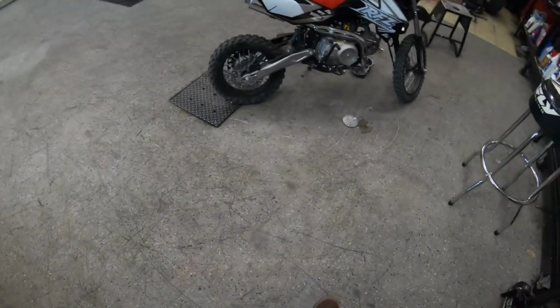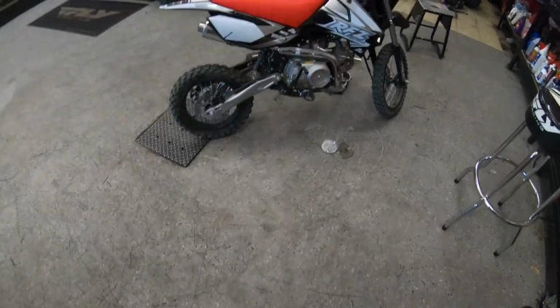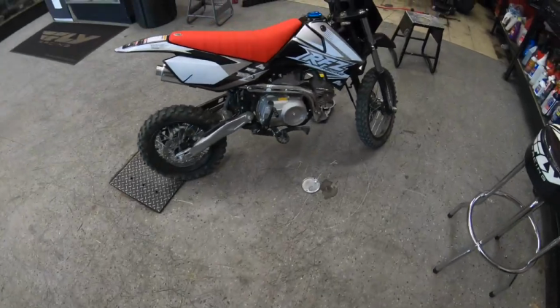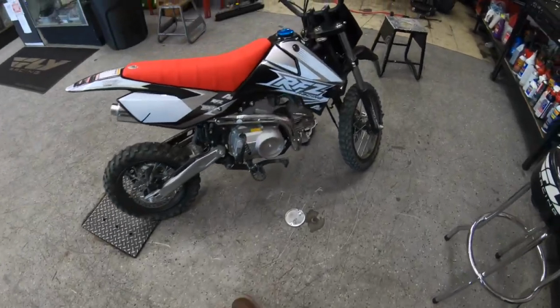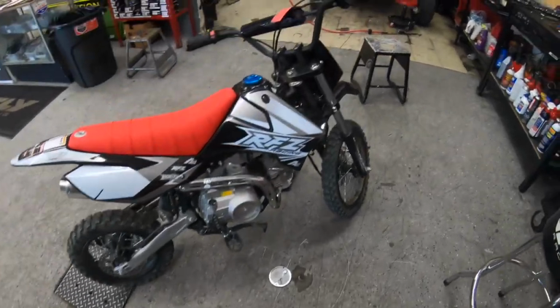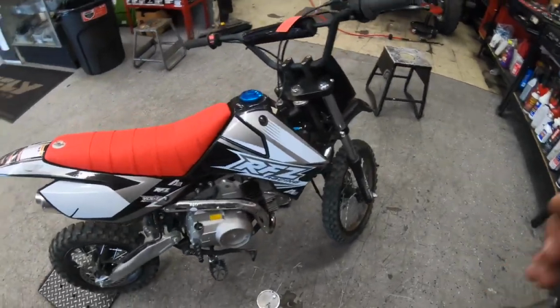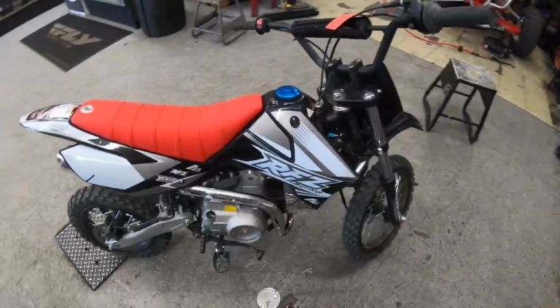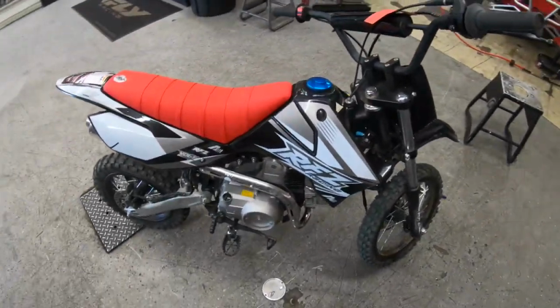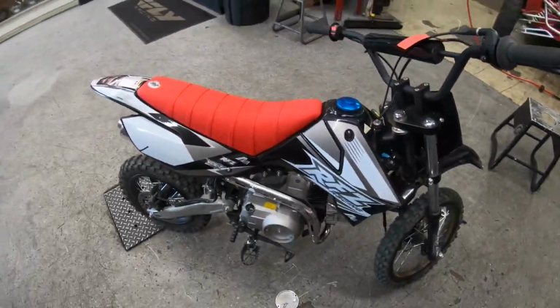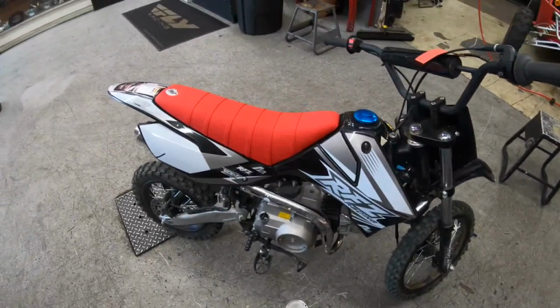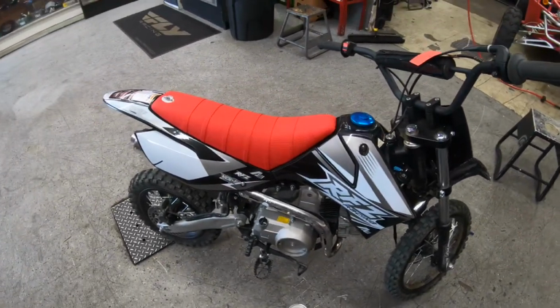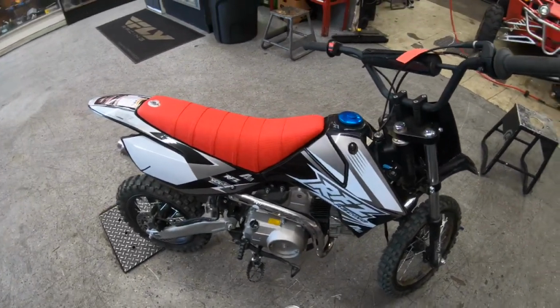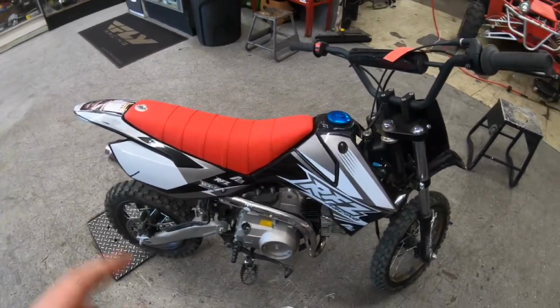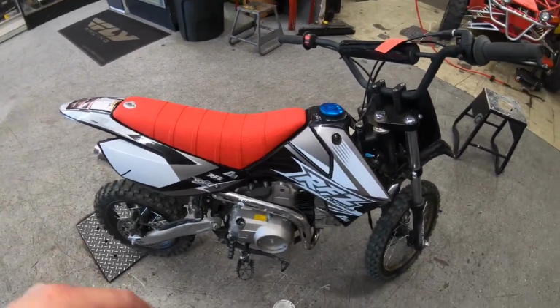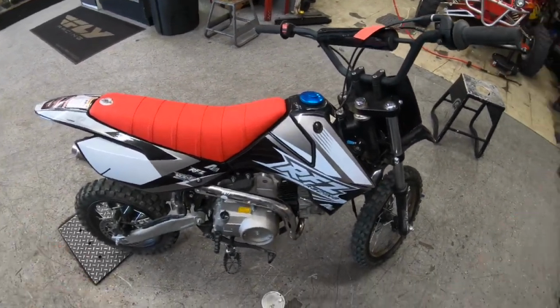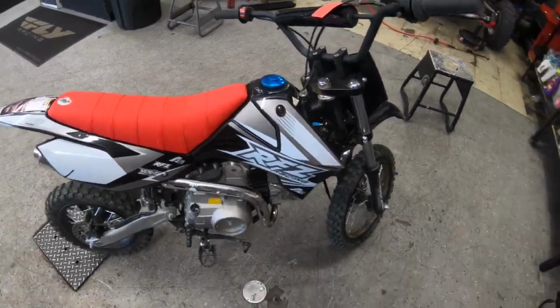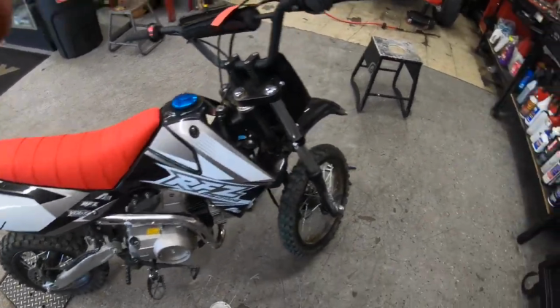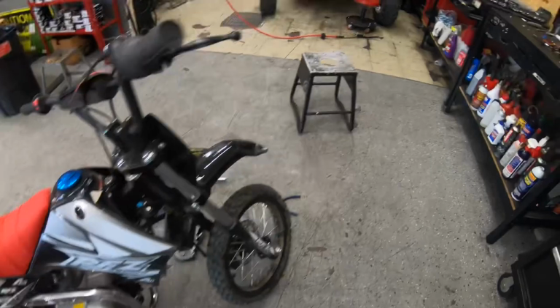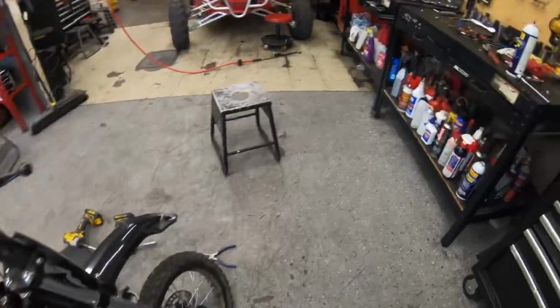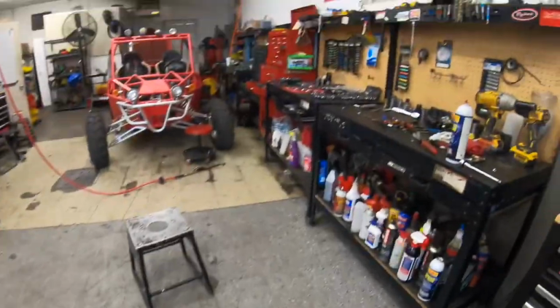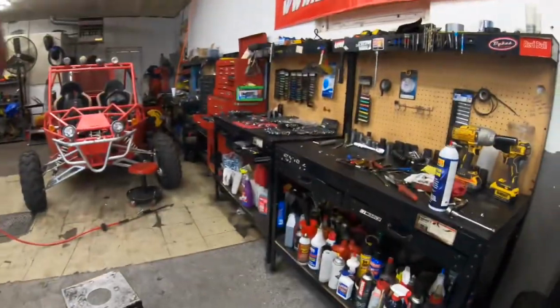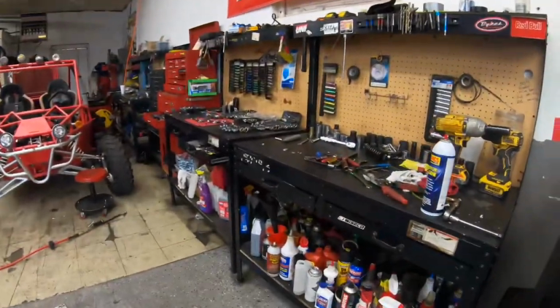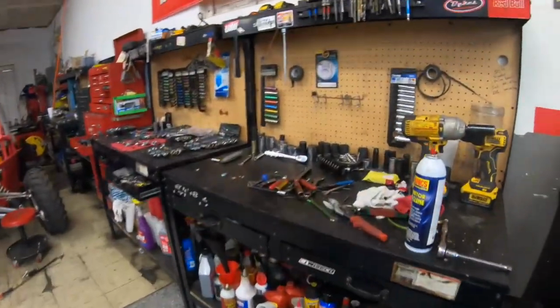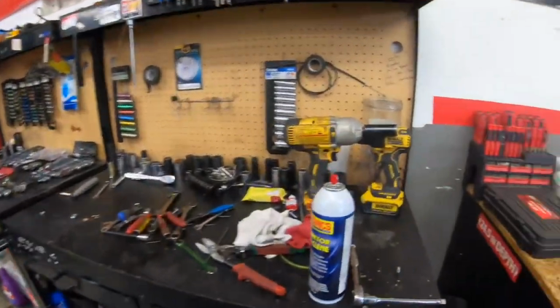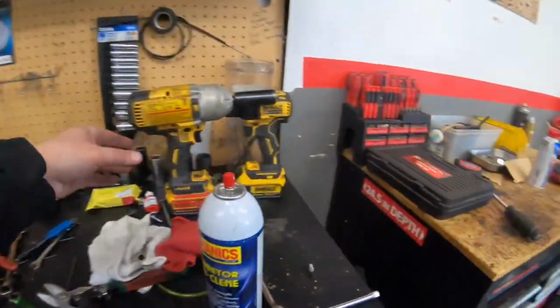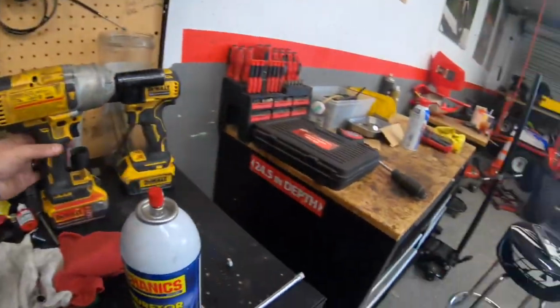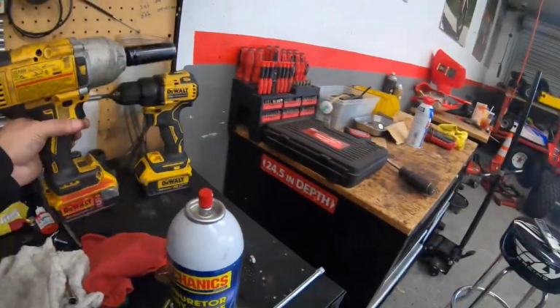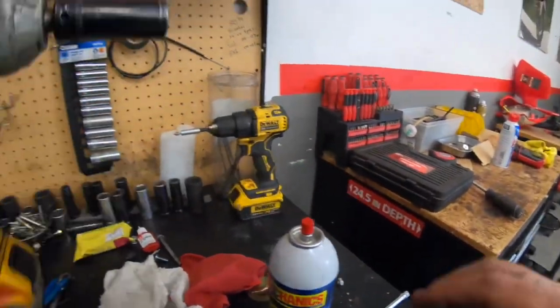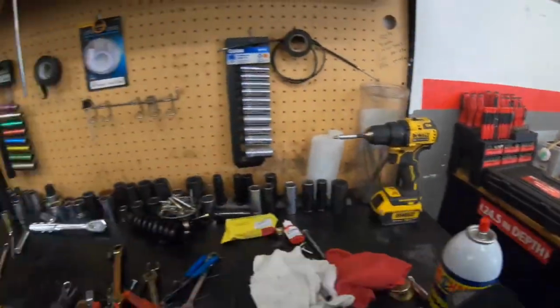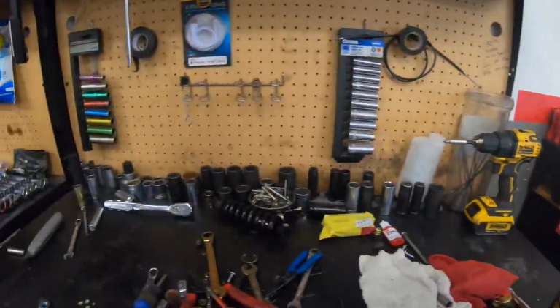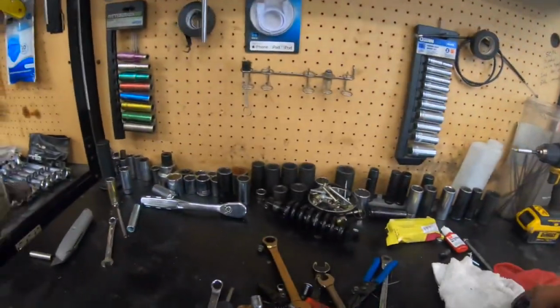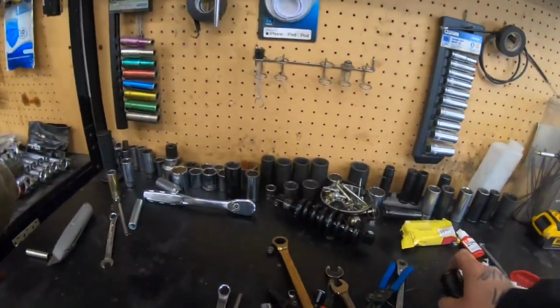All right, today we're working on a RFZ that has a stator problem, so we got to get this fixed. I'm gonna remove it — all right, took off the side cover on it.